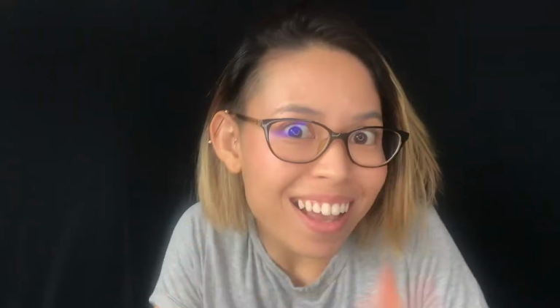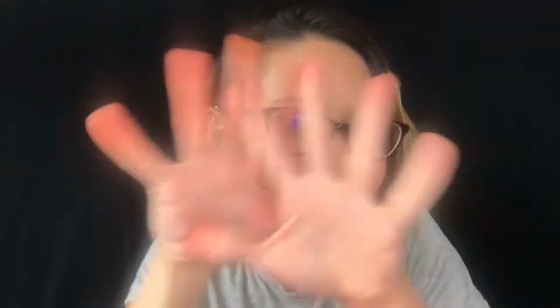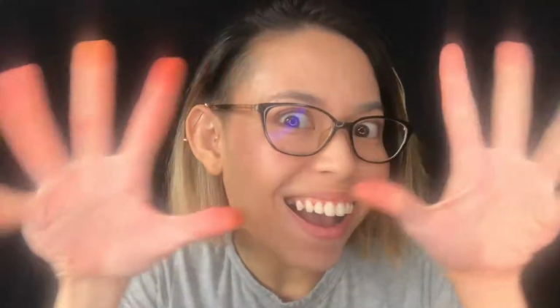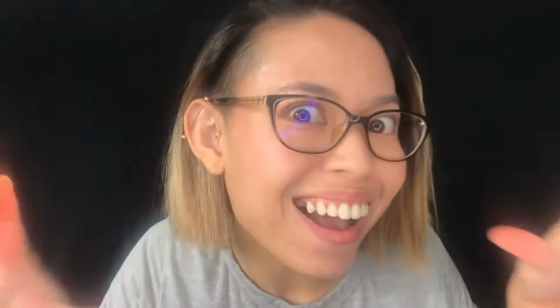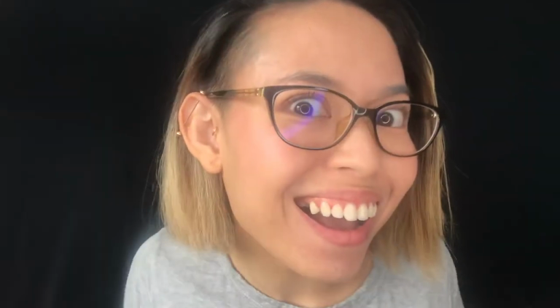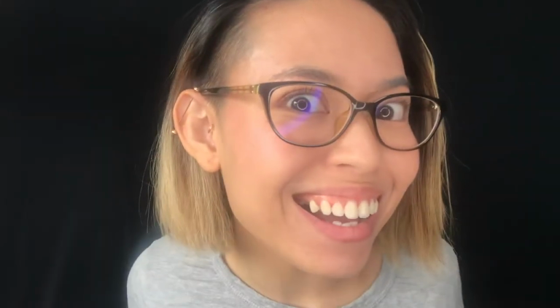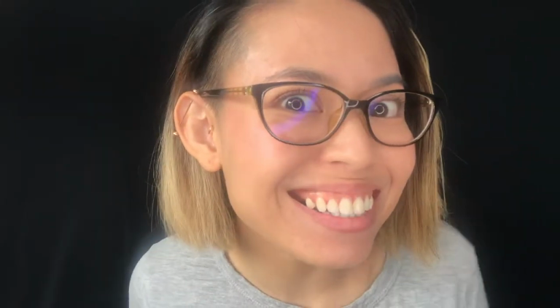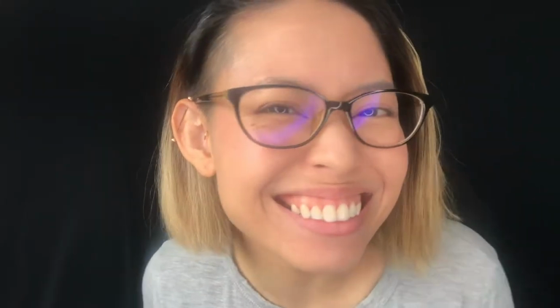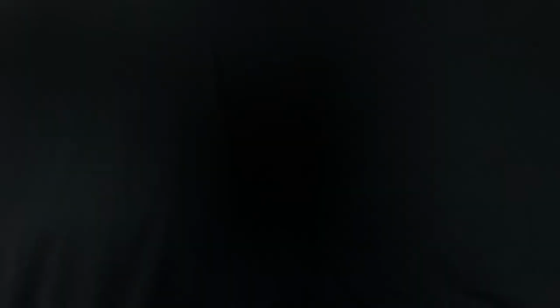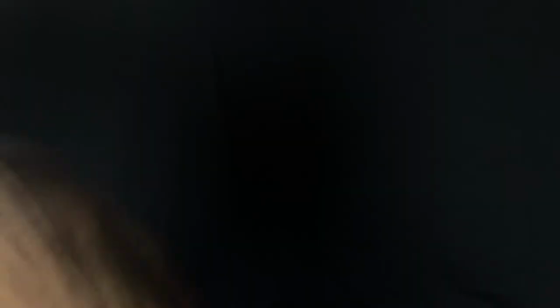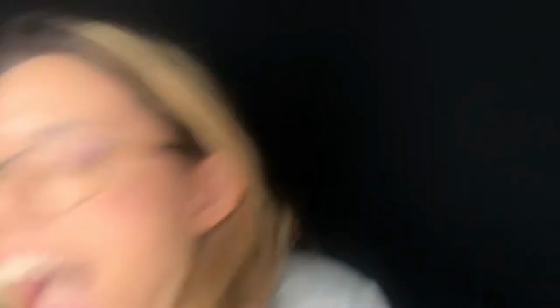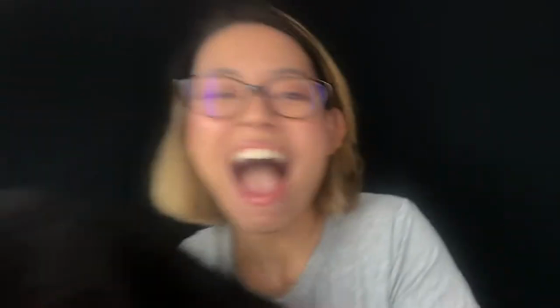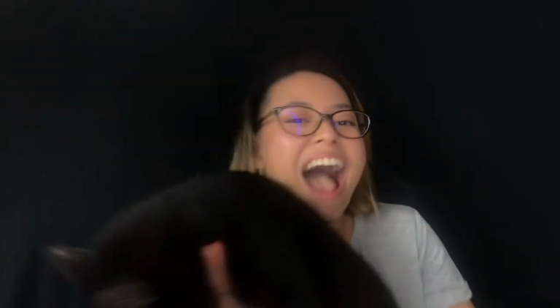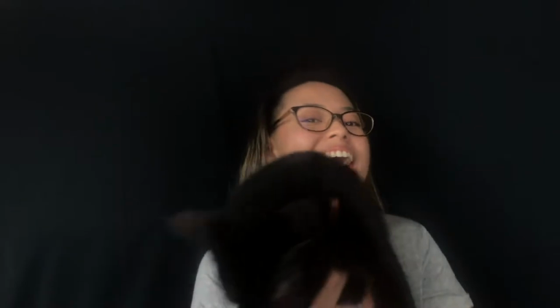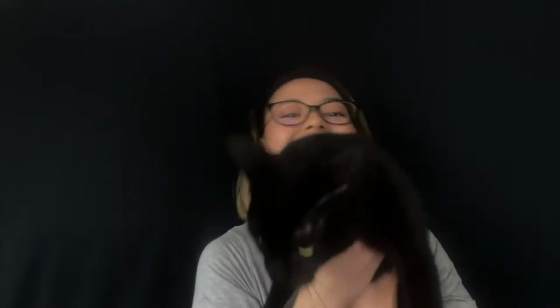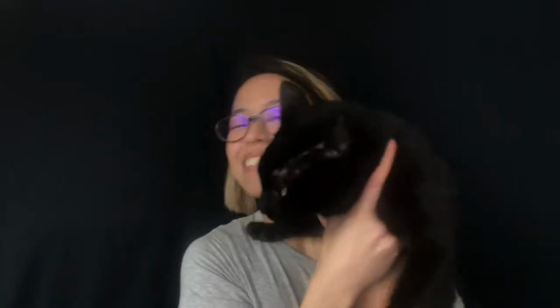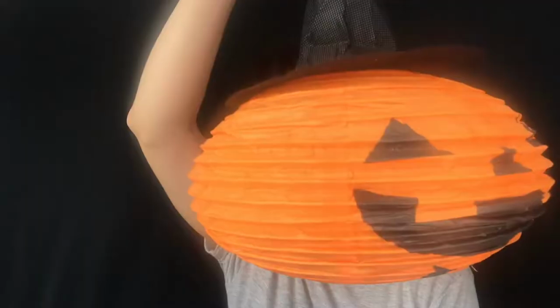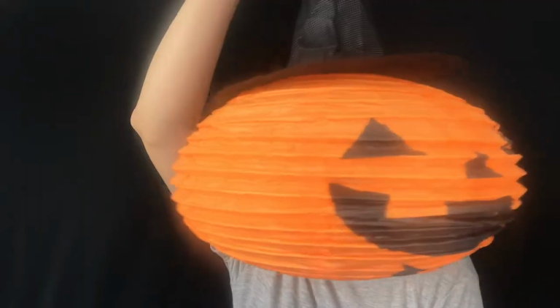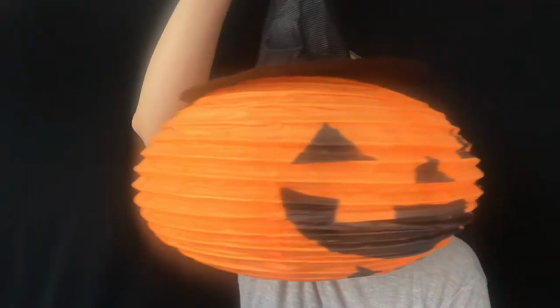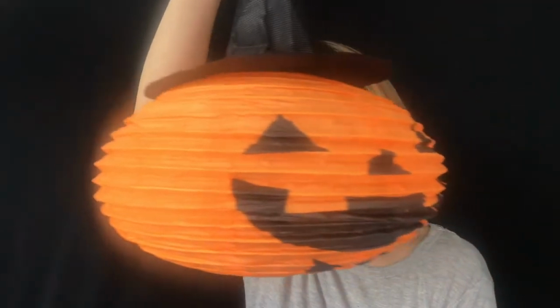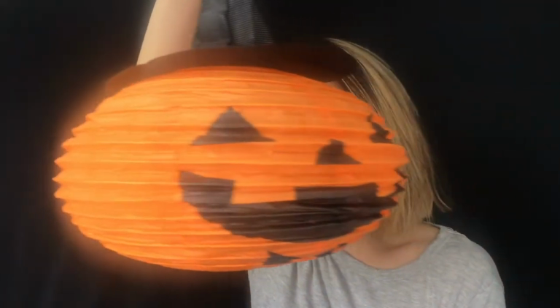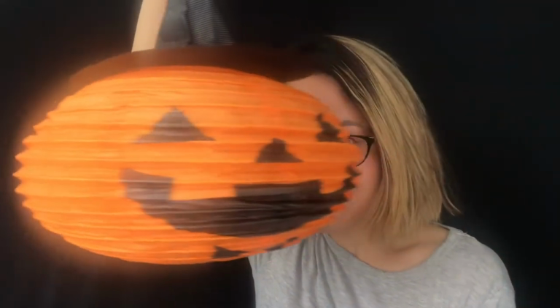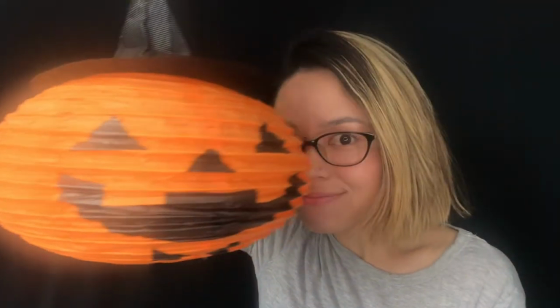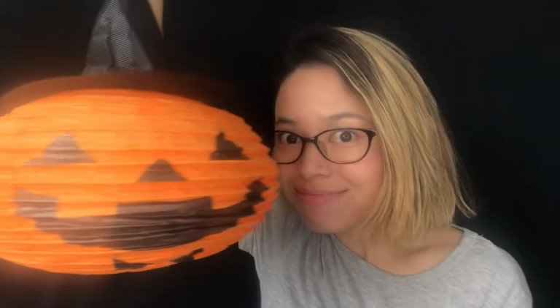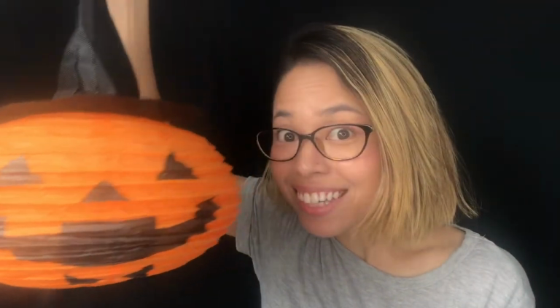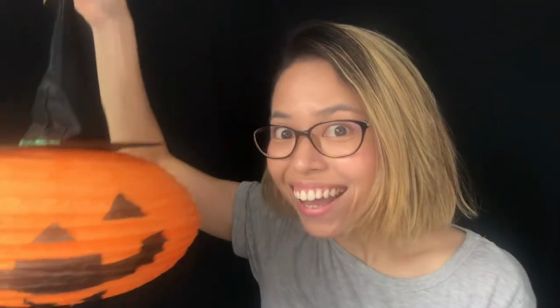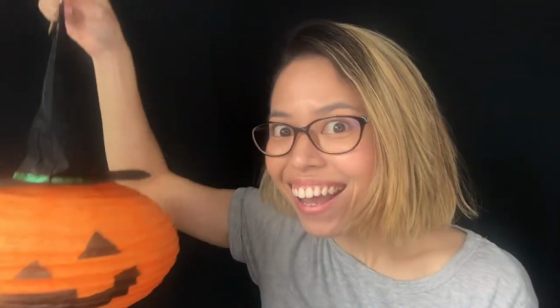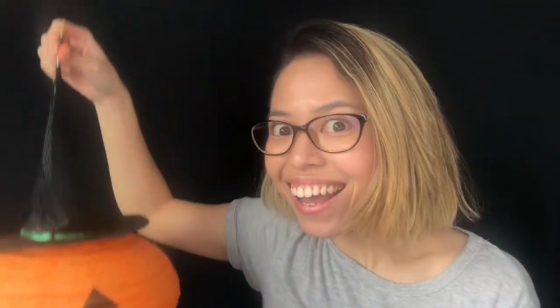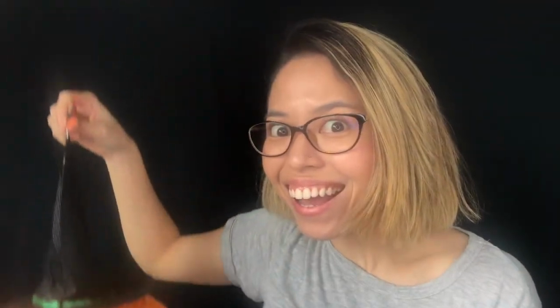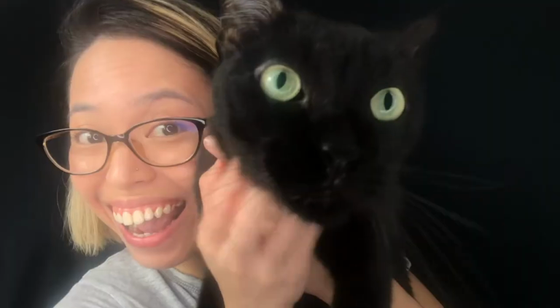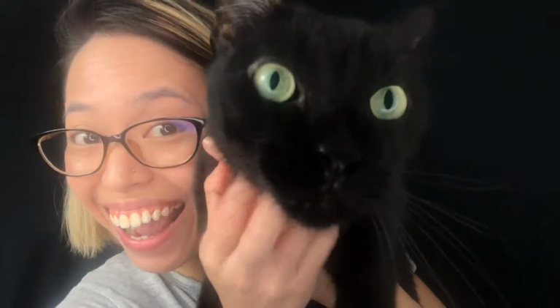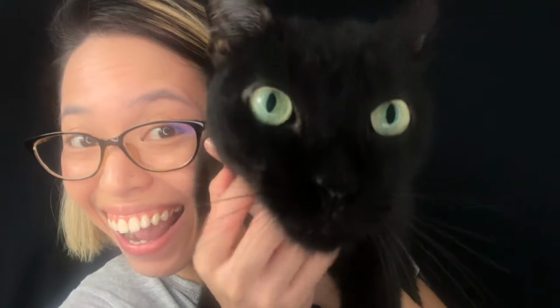Greetings, my lovable weirdos. What's Halloween without some pumpkins? This week, I'm going to be turning myself into a jack-o'-lantern. So let's start!